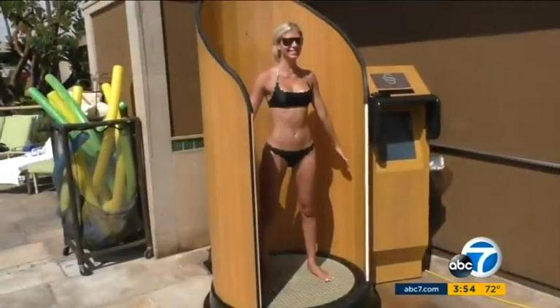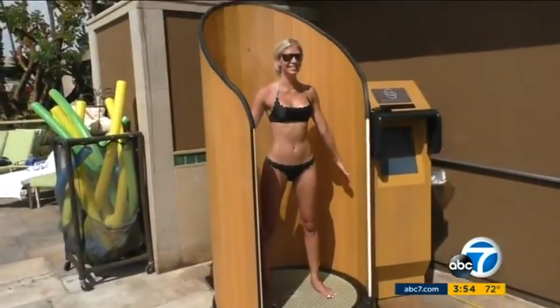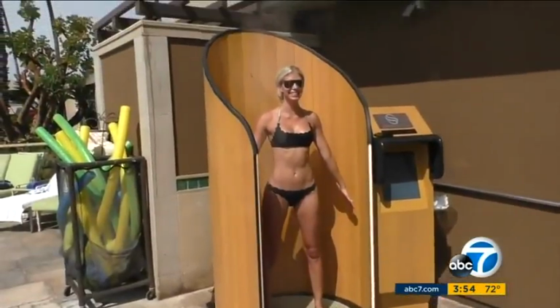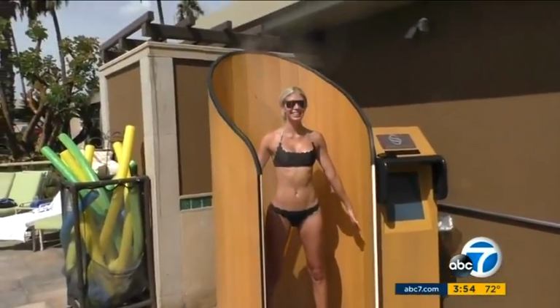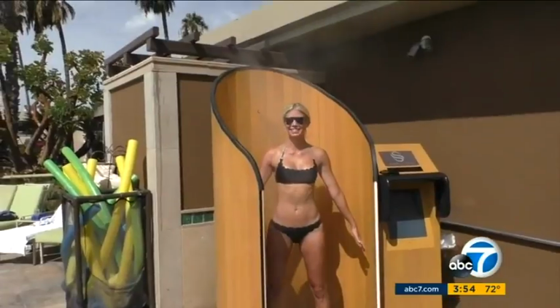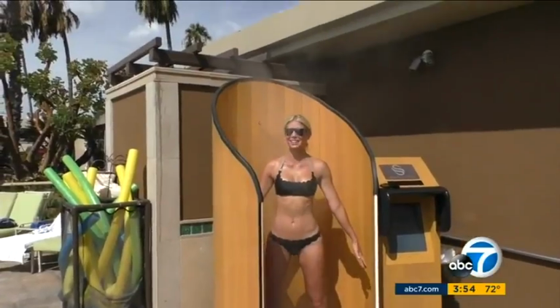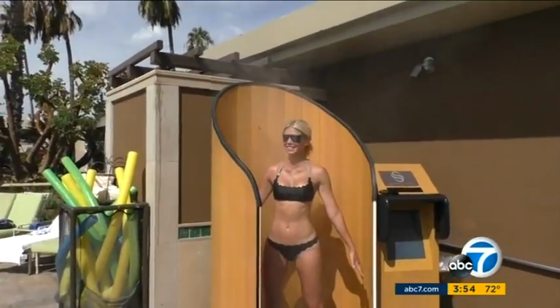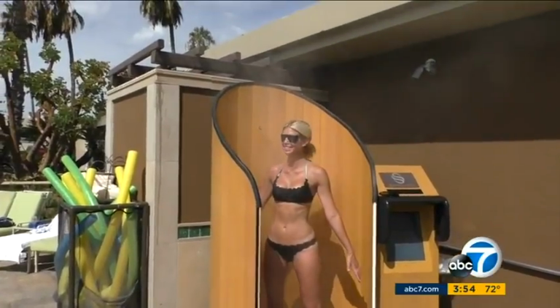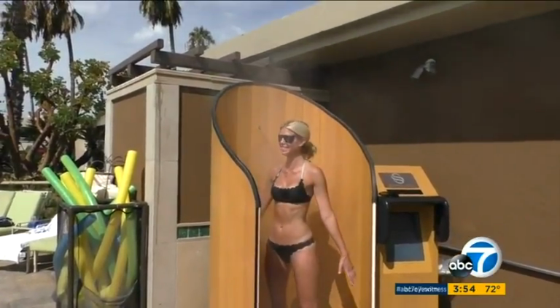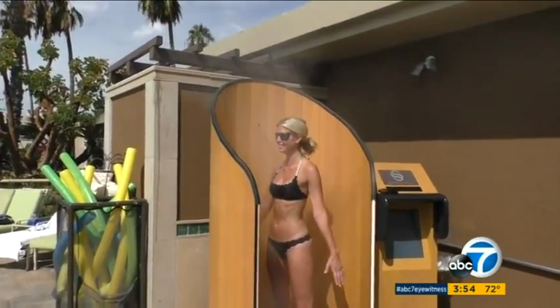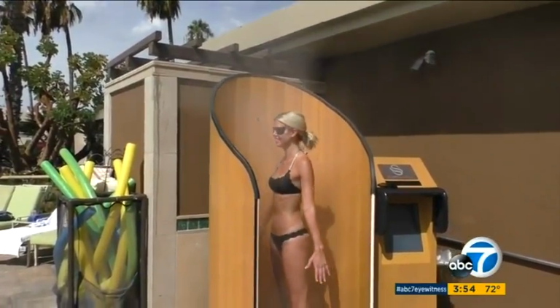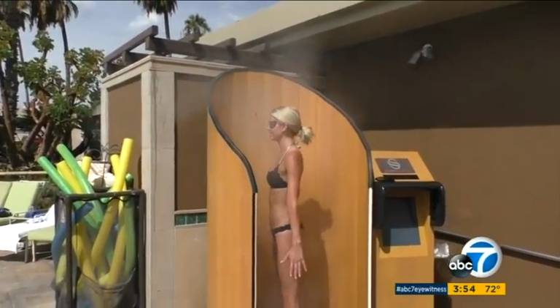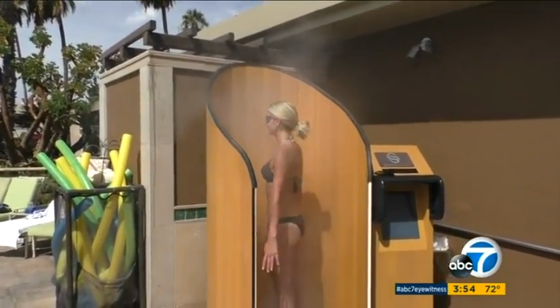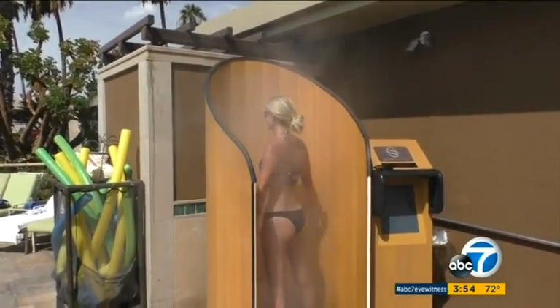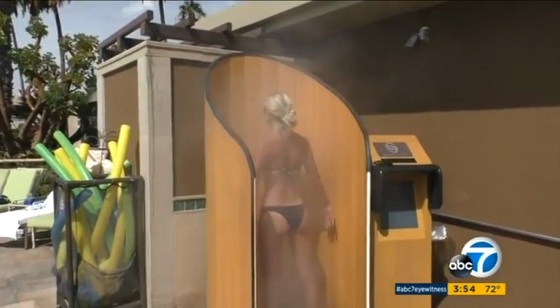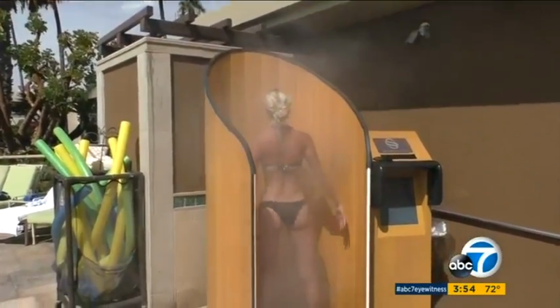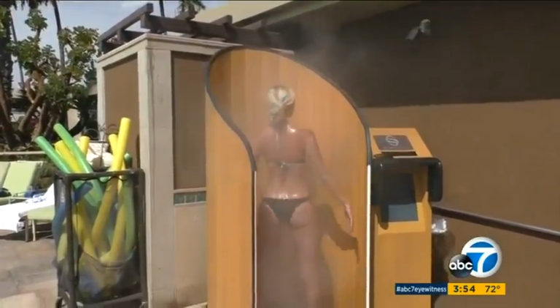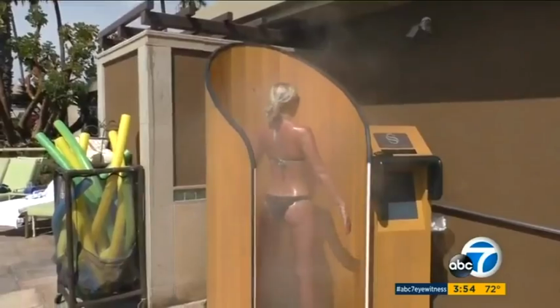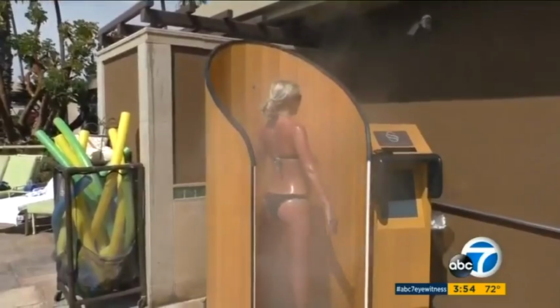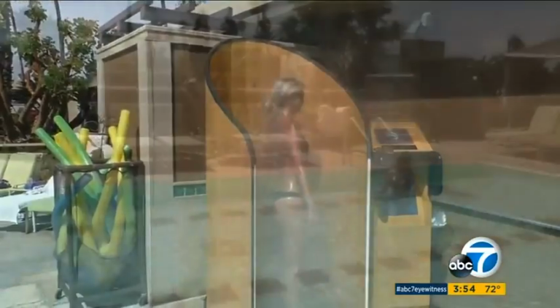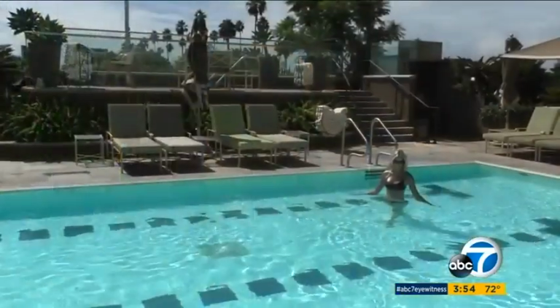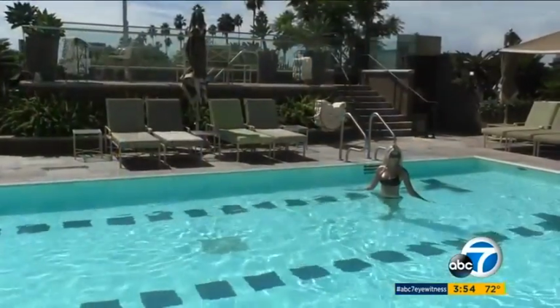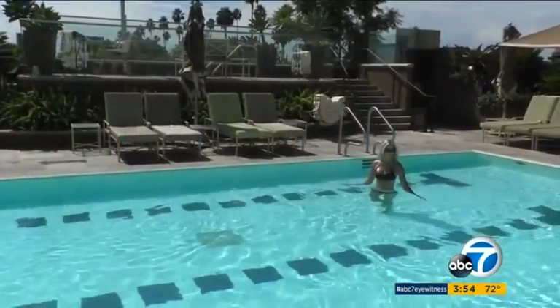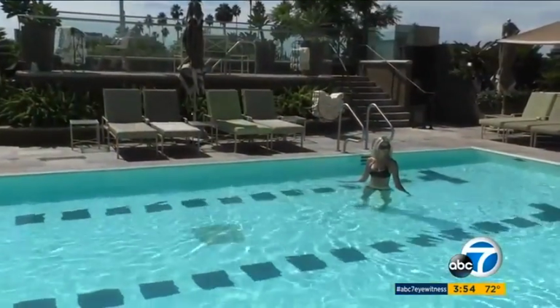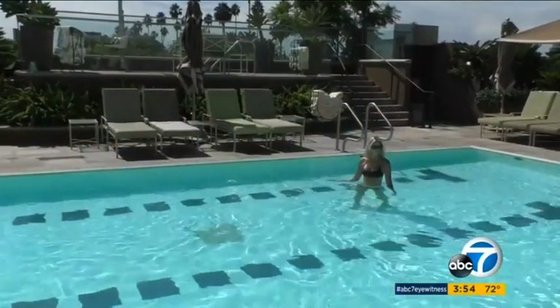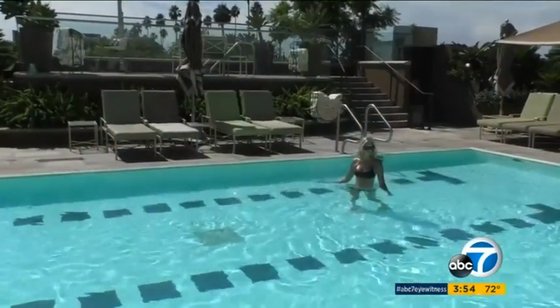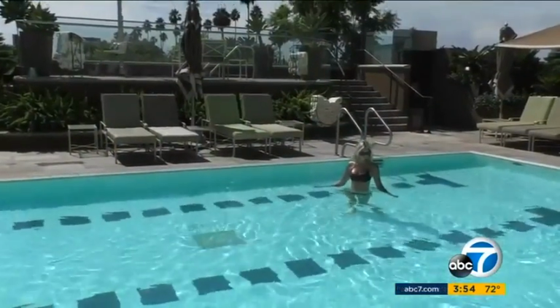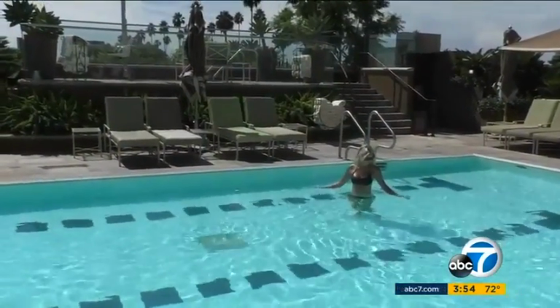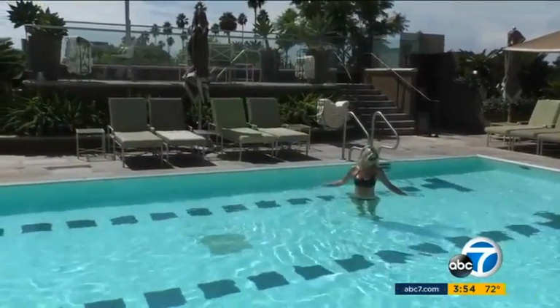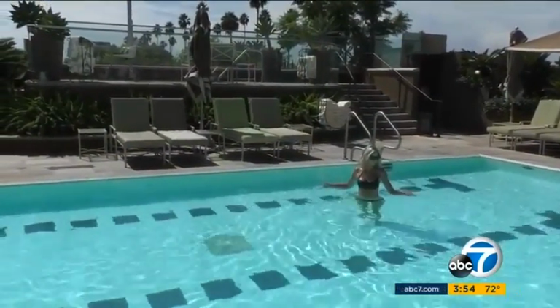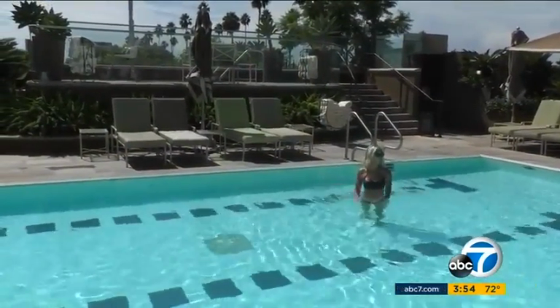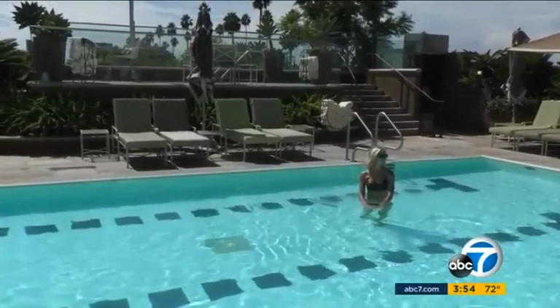Still, she says if you have sensitive skin, you have to be careful of the chemicals that make it clear and sticky for easier coverage. As with all sunscreens, you must wait 15 minutes for it to dry and absorb into the skin to be effective.